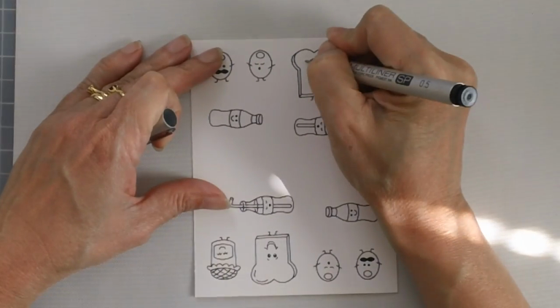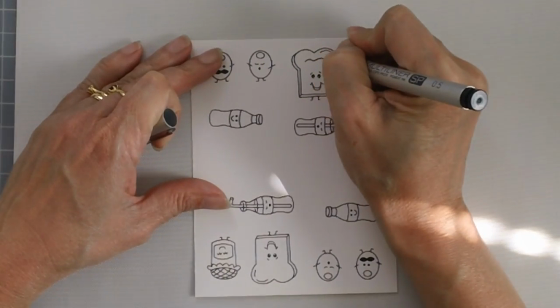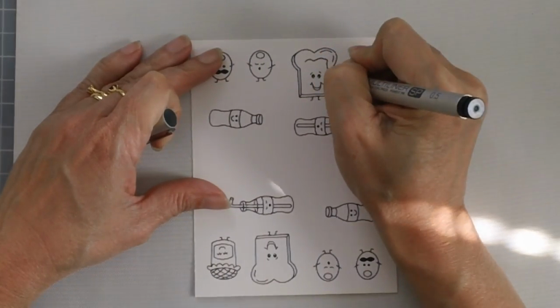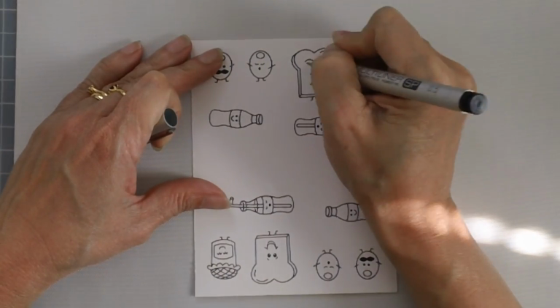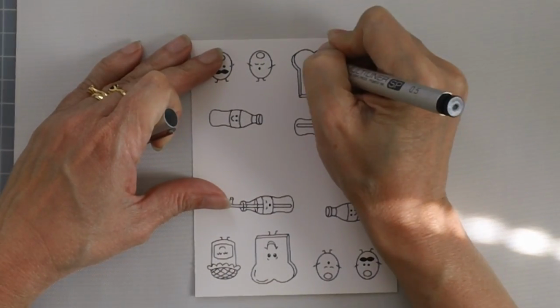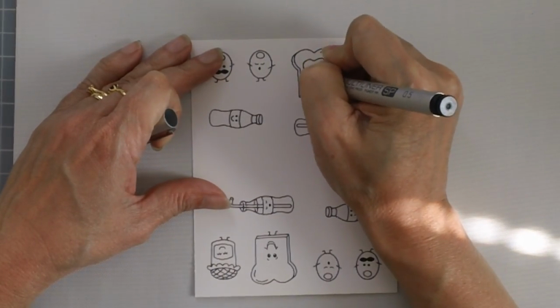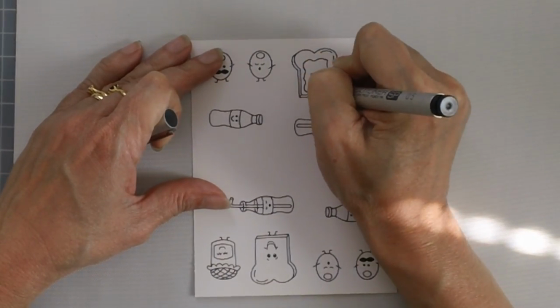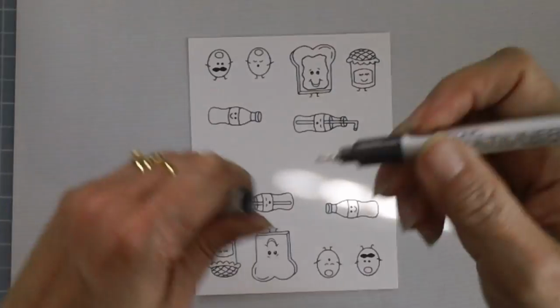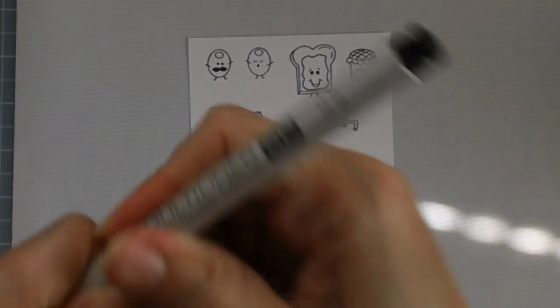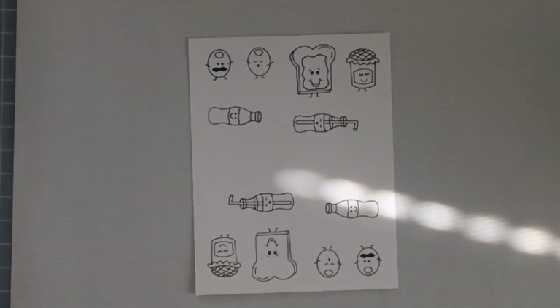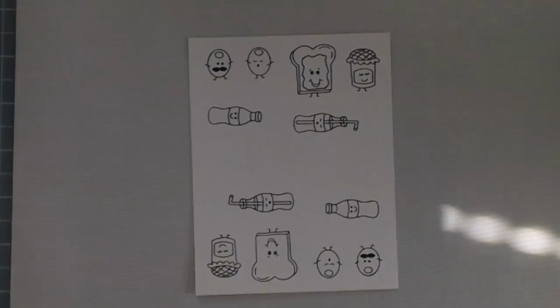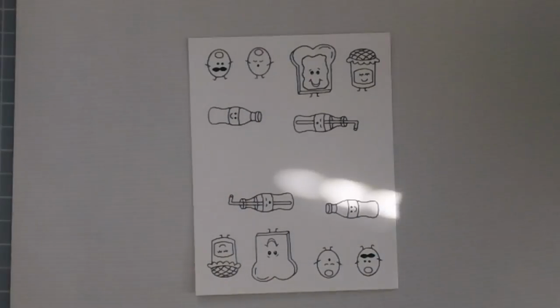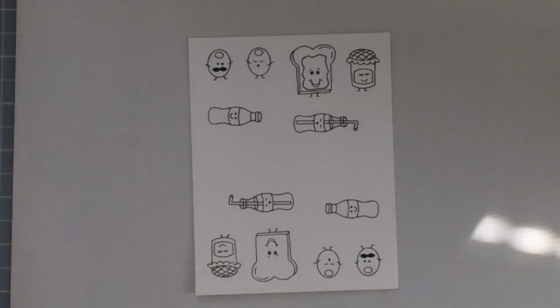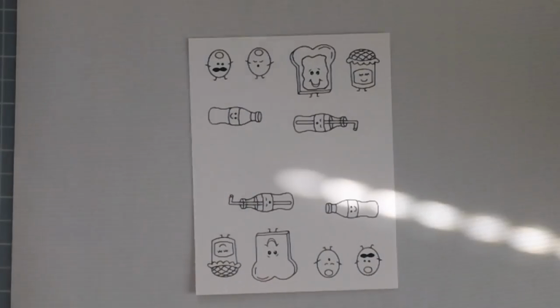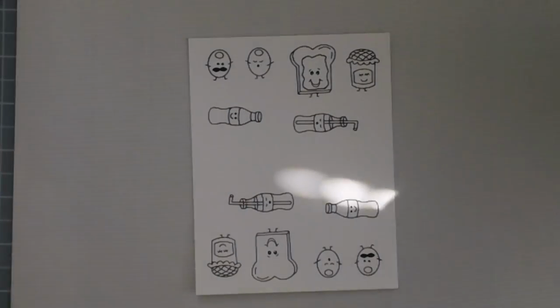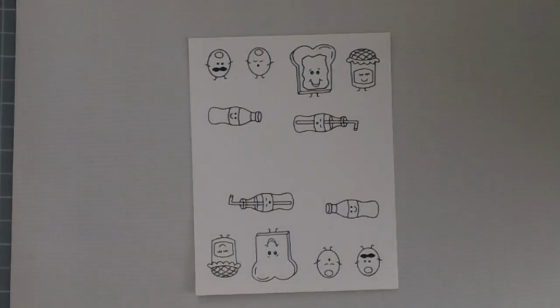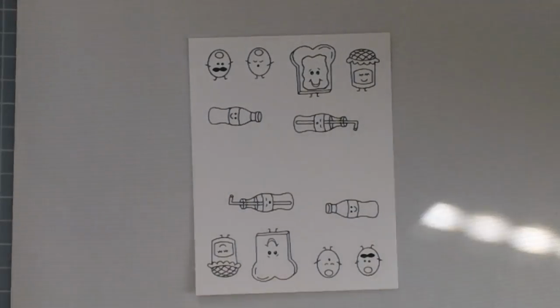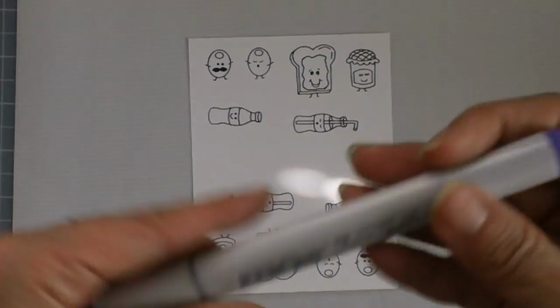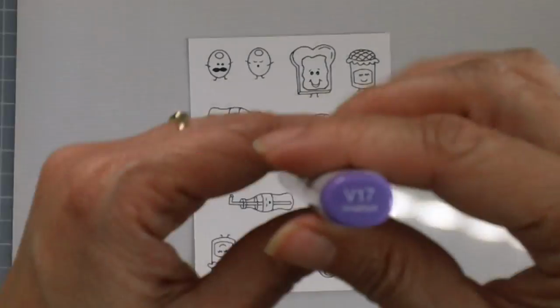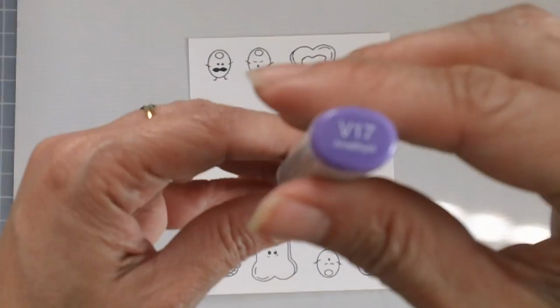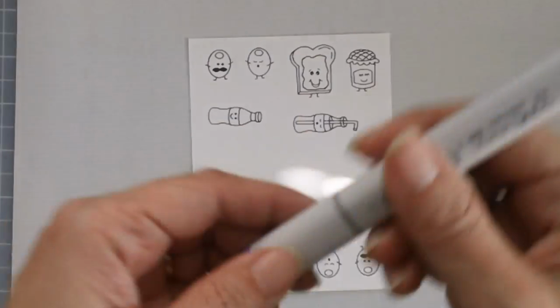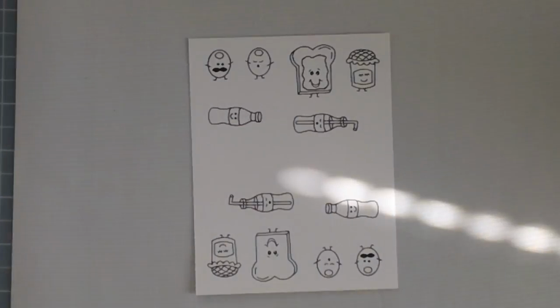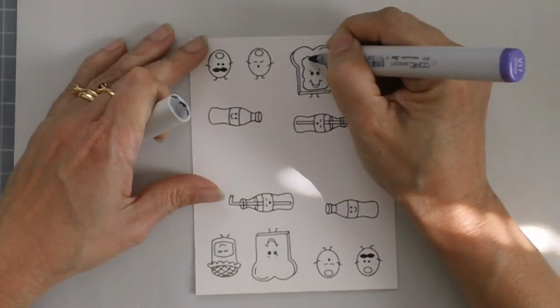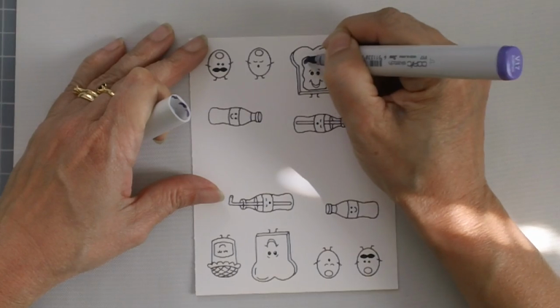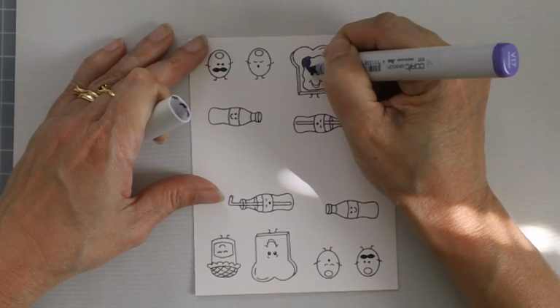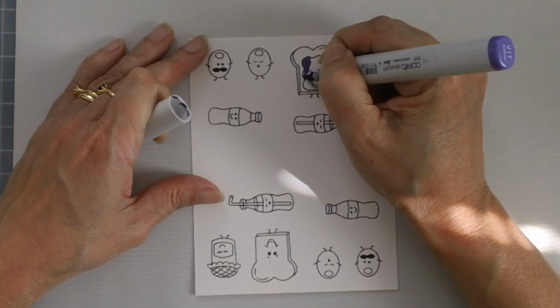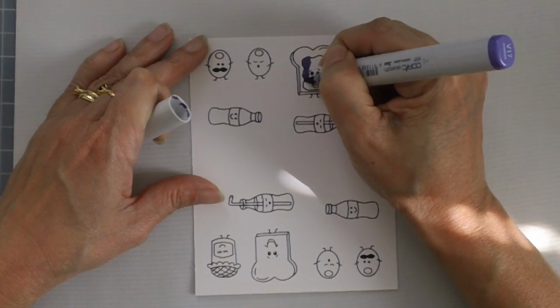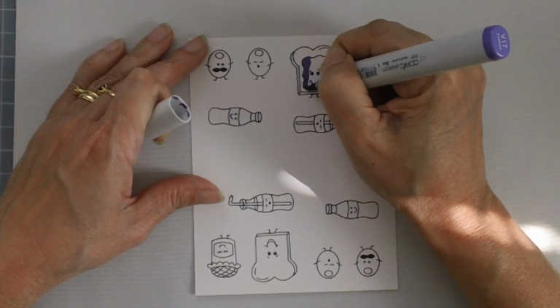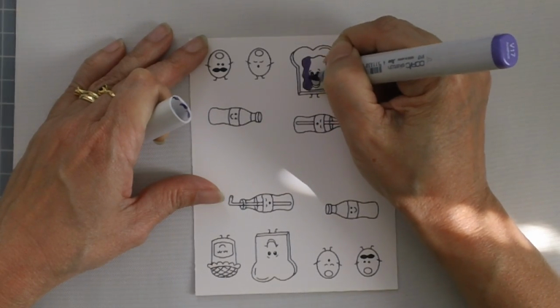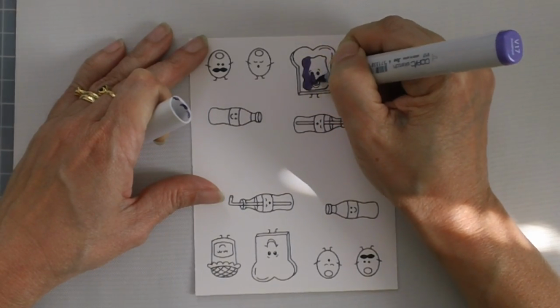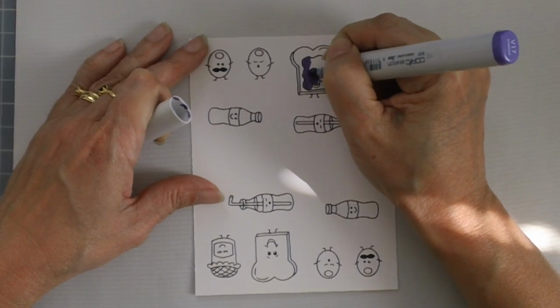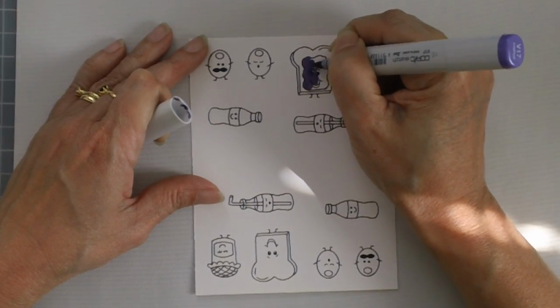I use my Copic multiliner to draw a little bit on the toast so that I can color that with my Copic markers and make it look like it's jelly.